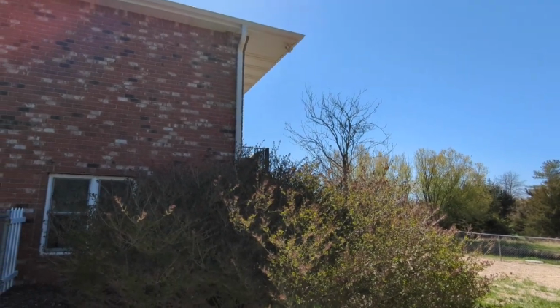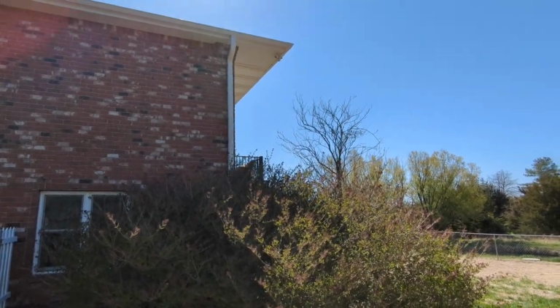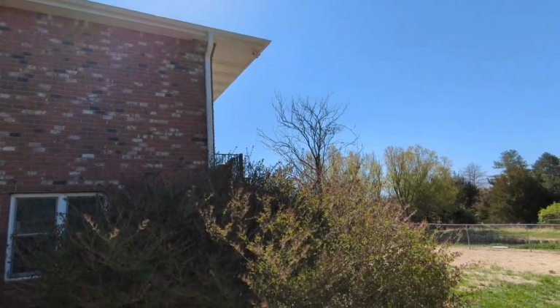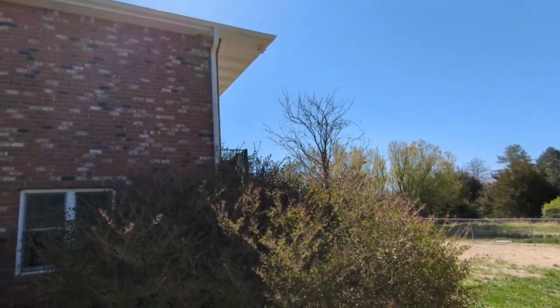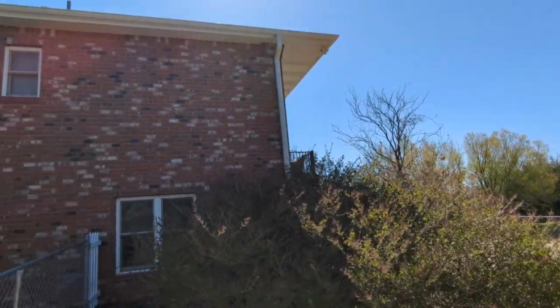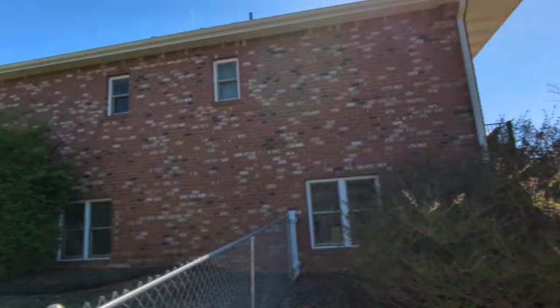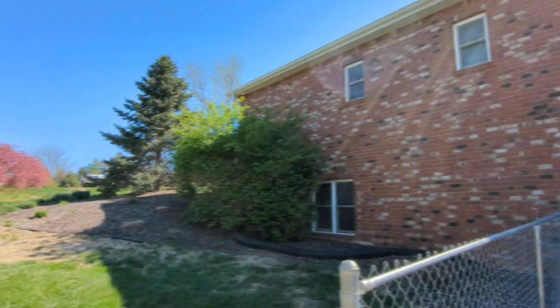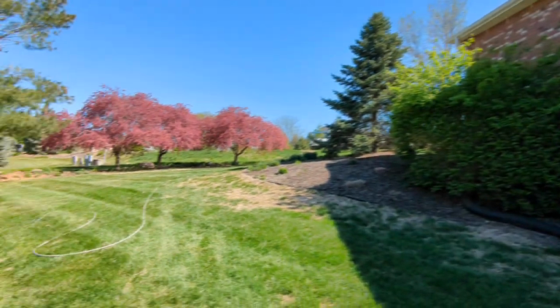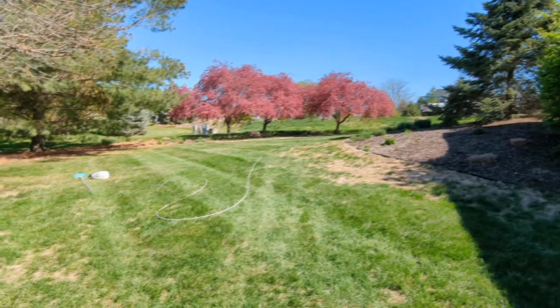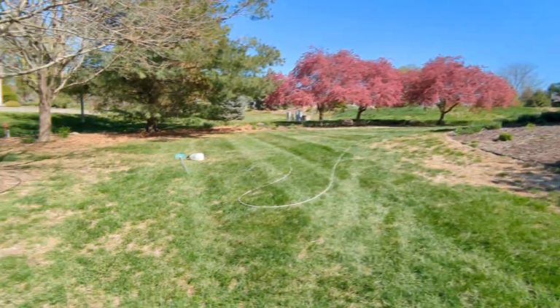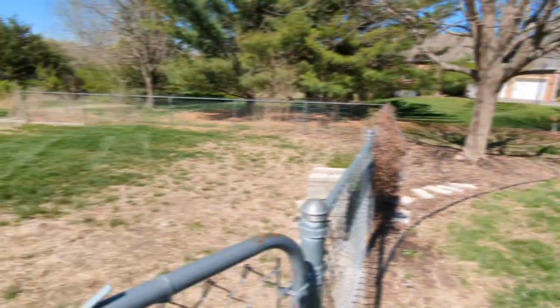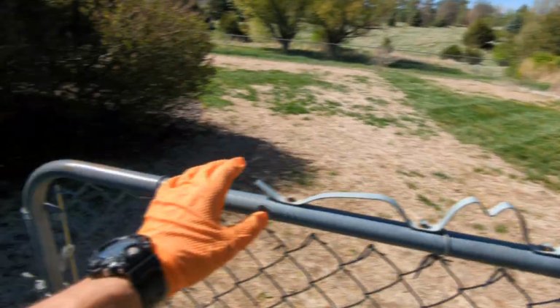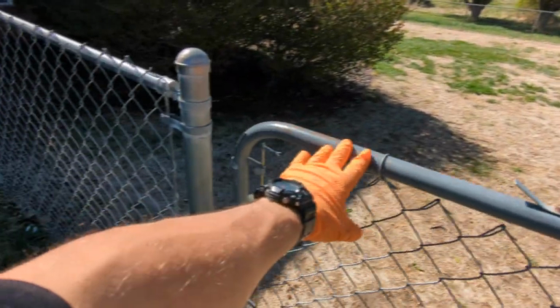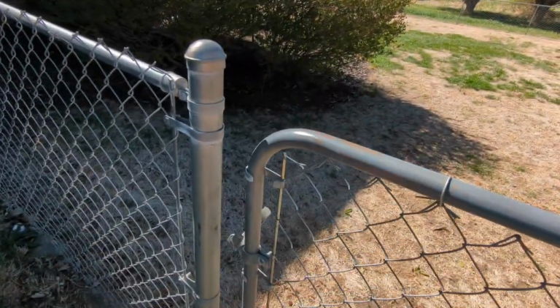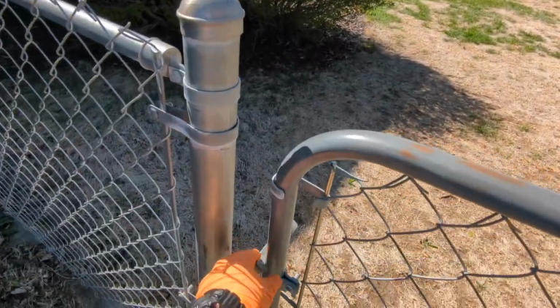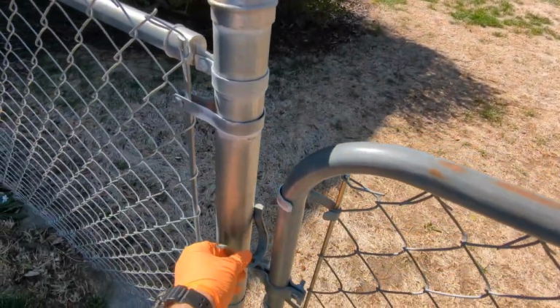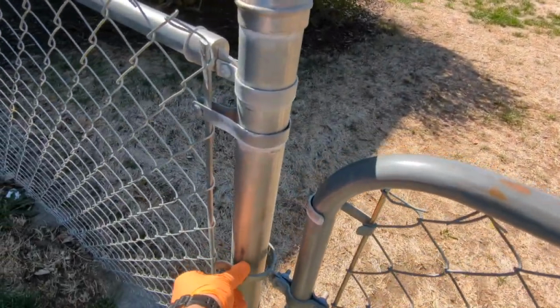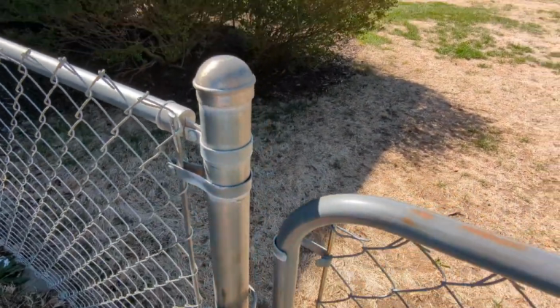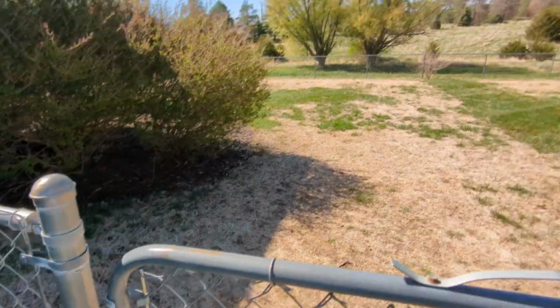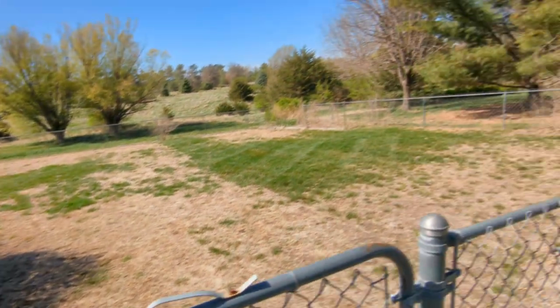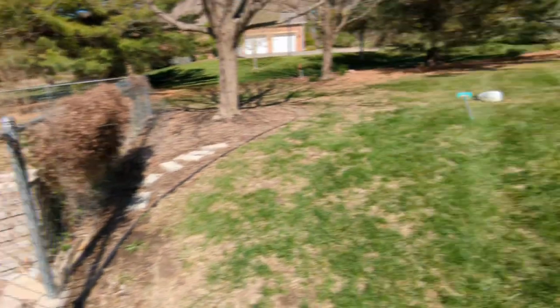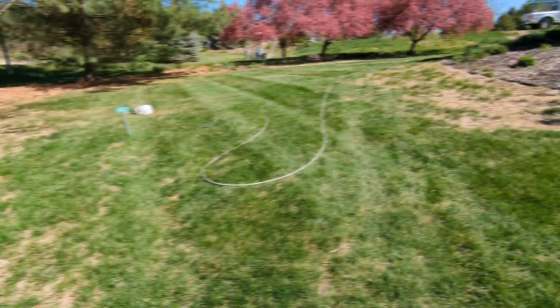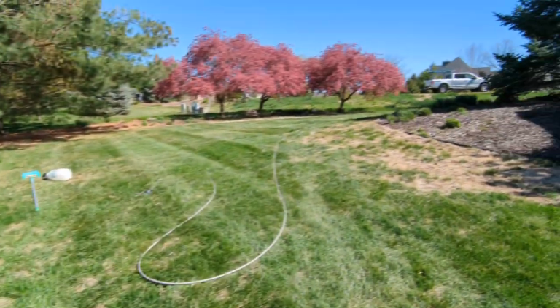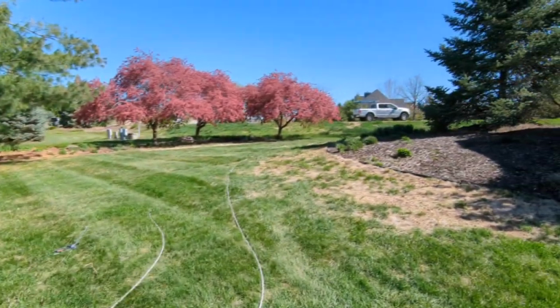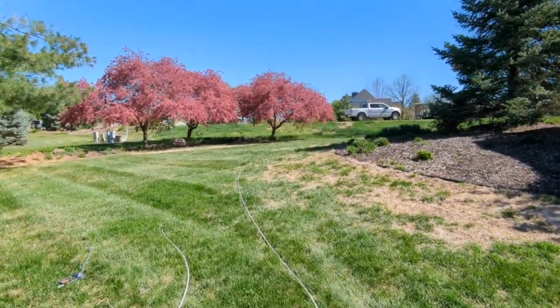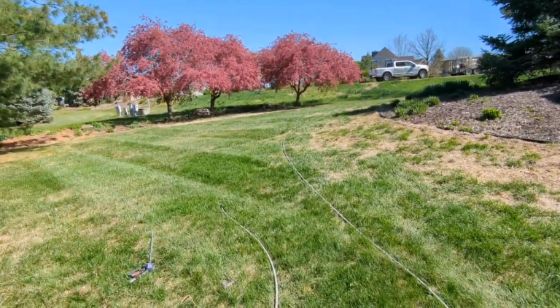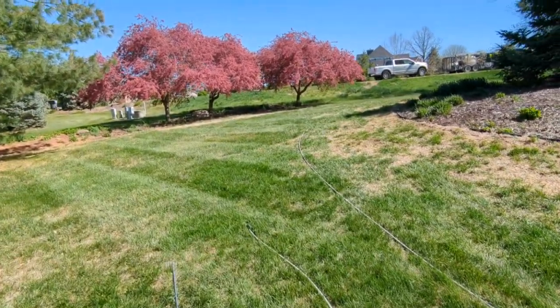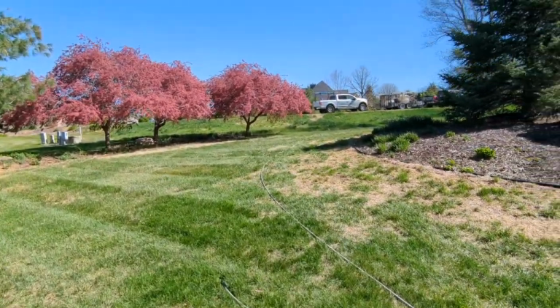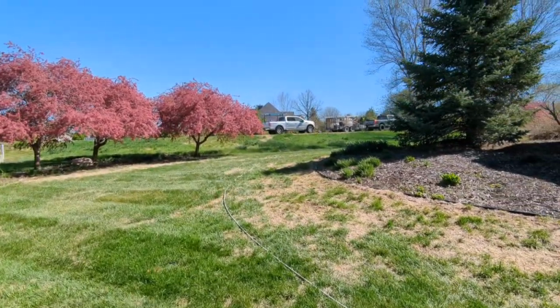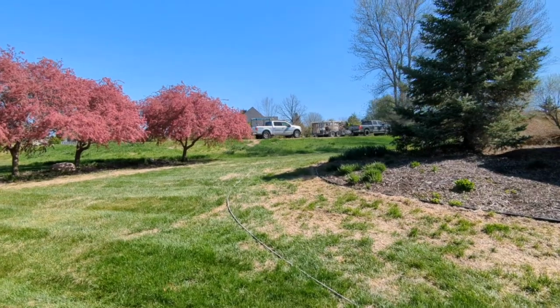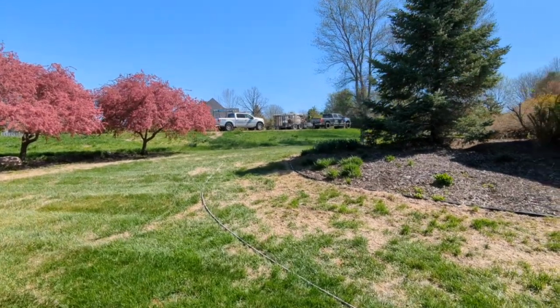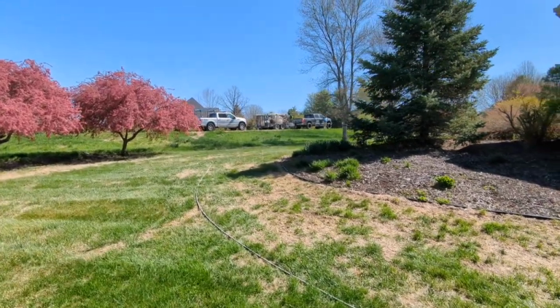Got that back cleaned up, the other side's looking great, getting hoses reeled up, making sure gates are closed so you got the puppies contained. And we're on to the next one.